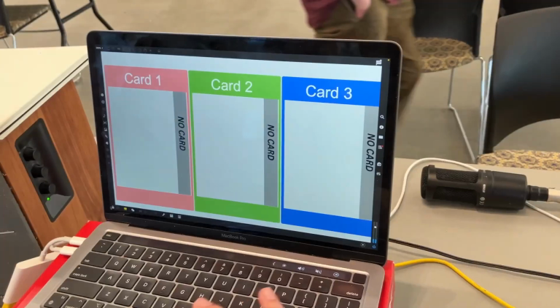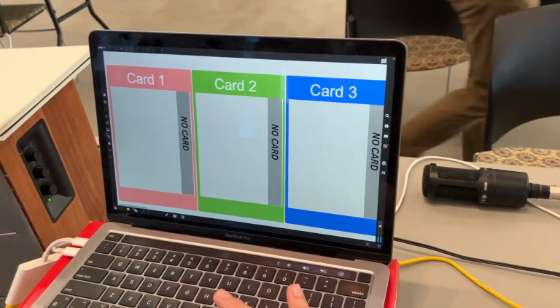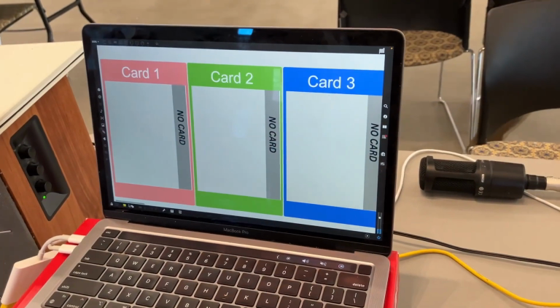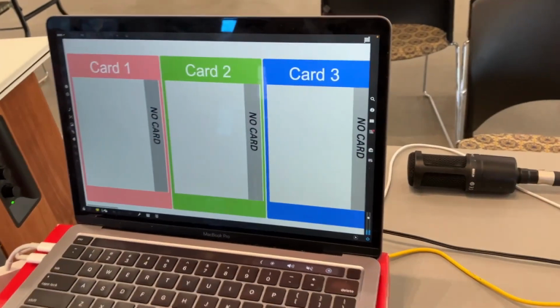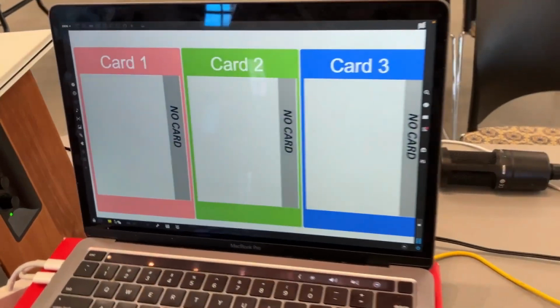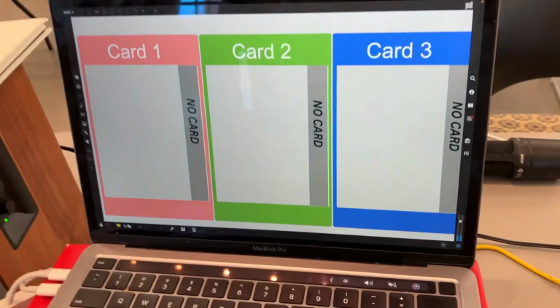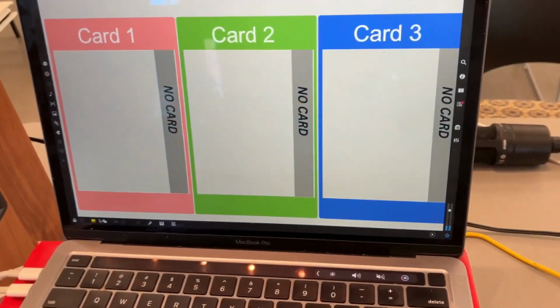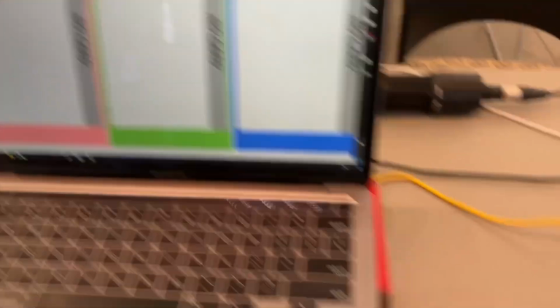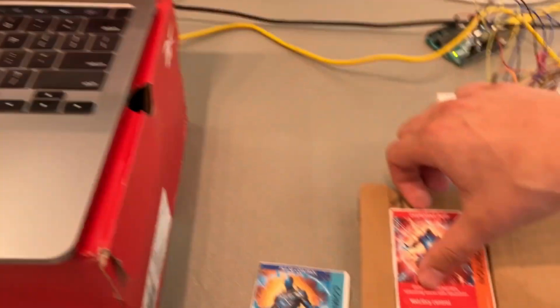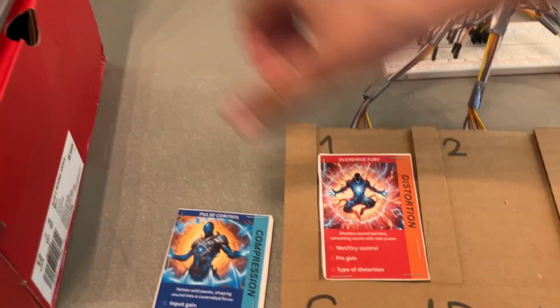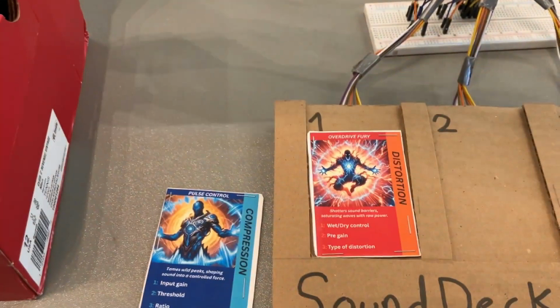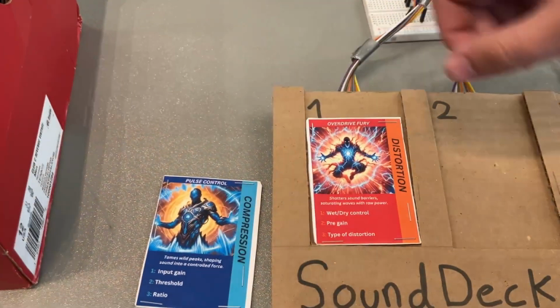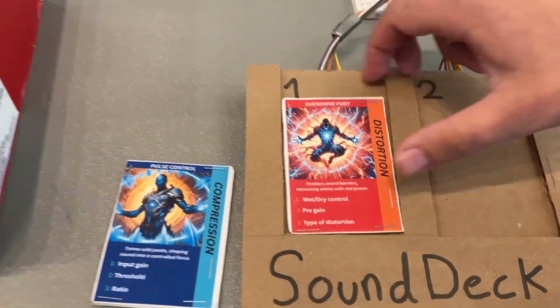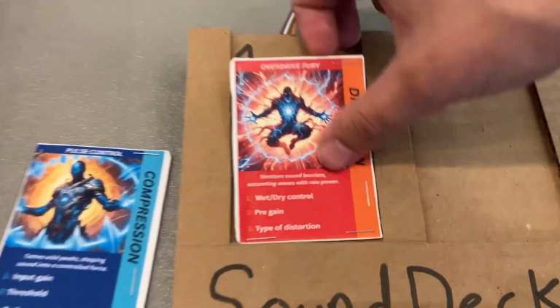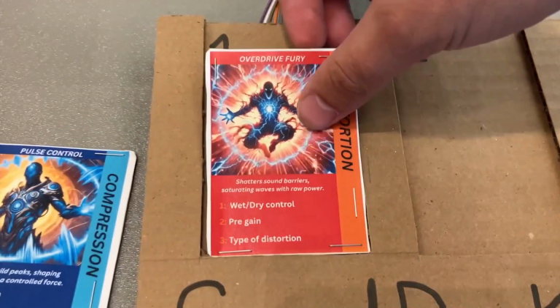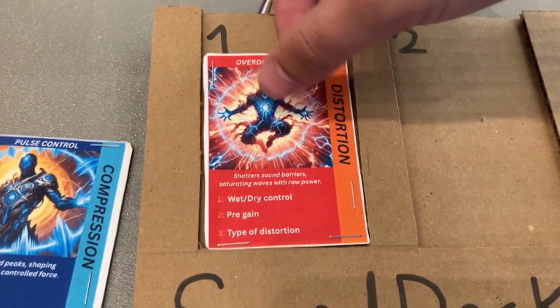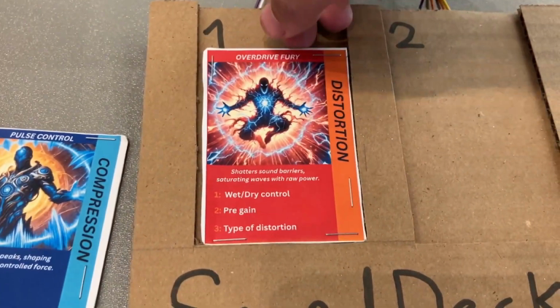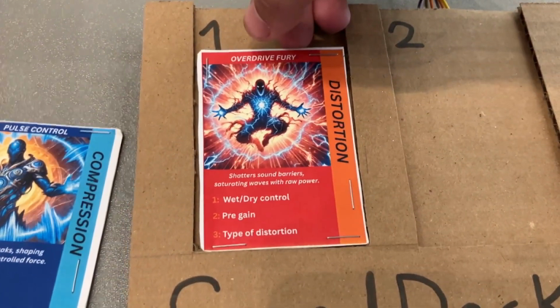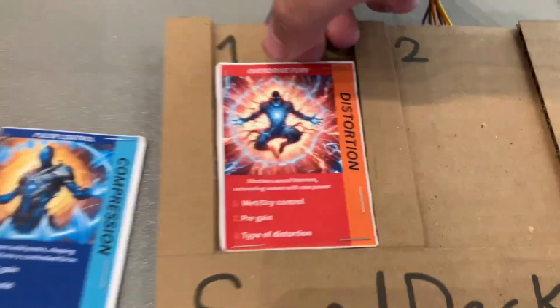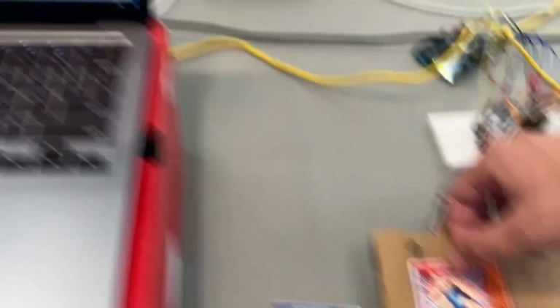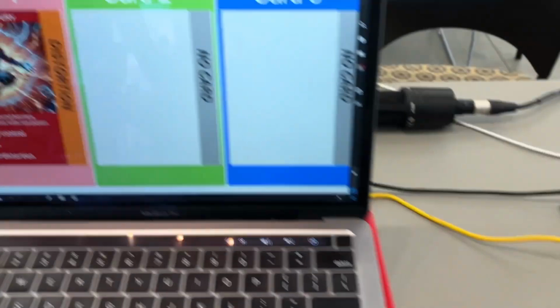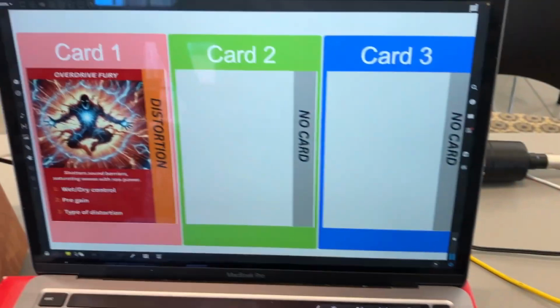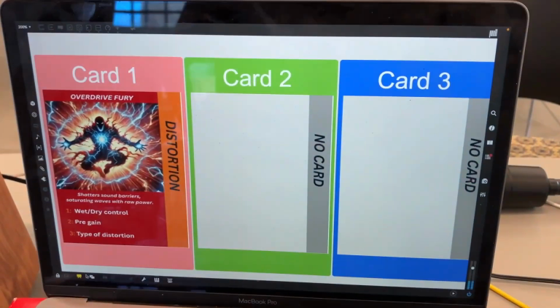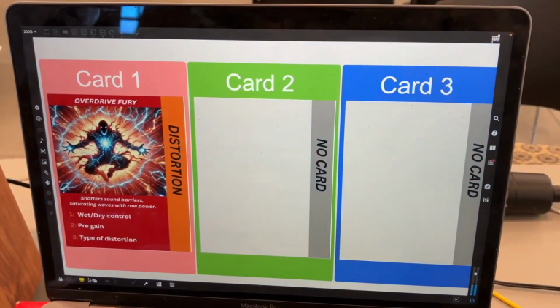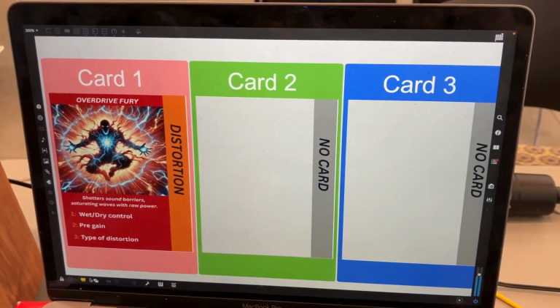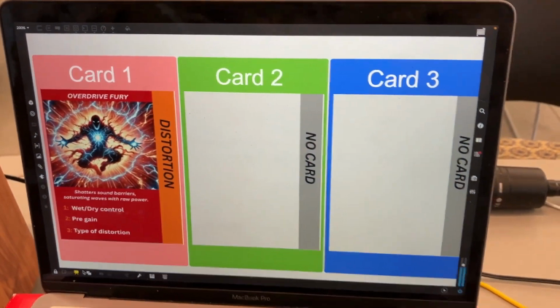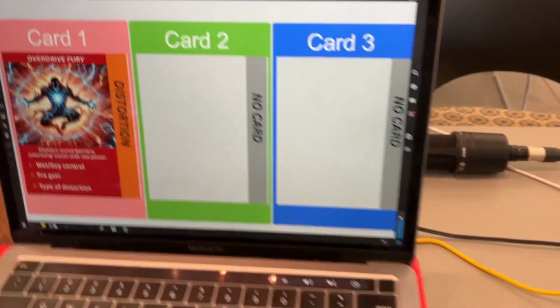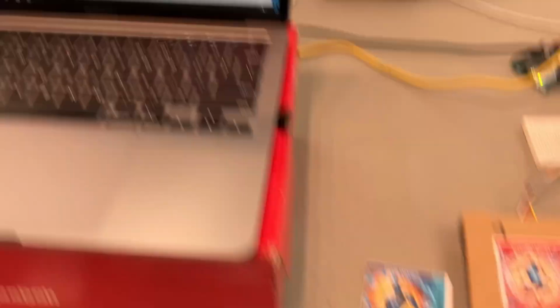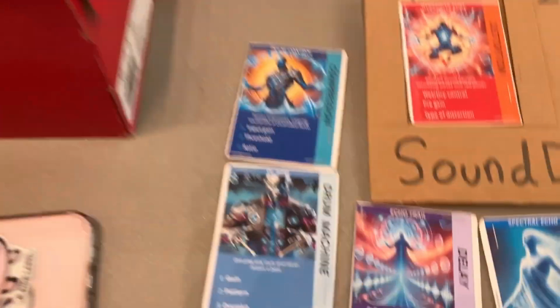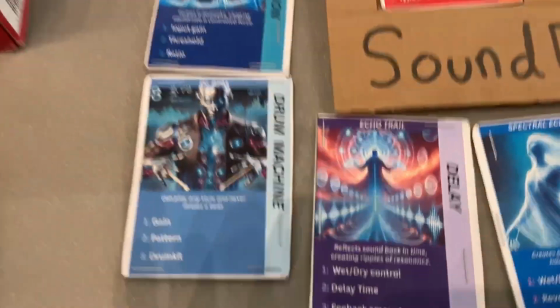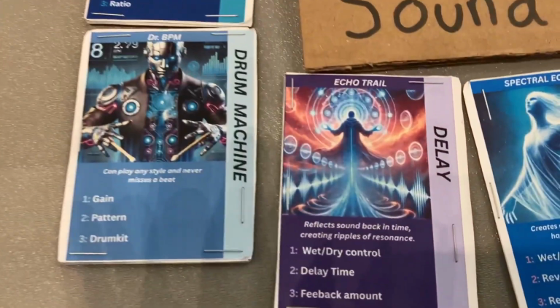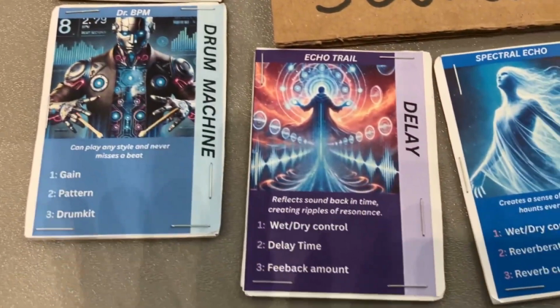Right now we have it just showing the card. So you put a card on it, and the card determines your effect. Okay, this is awesome.